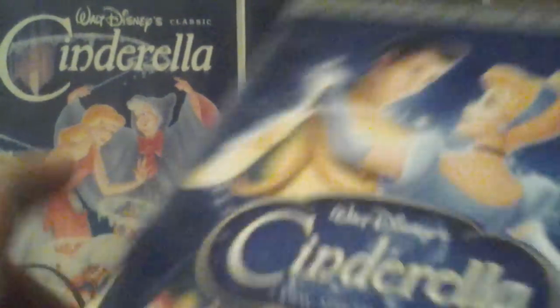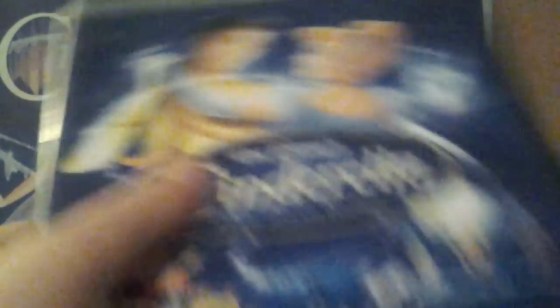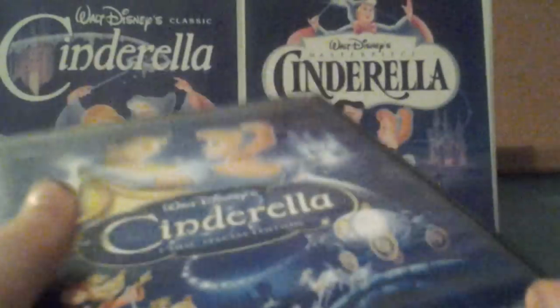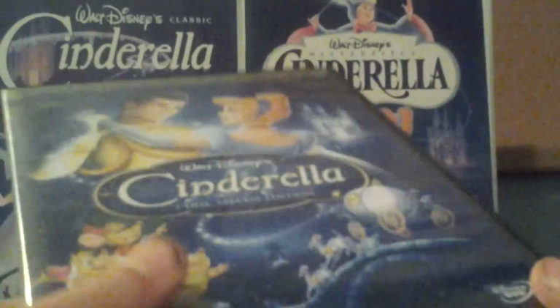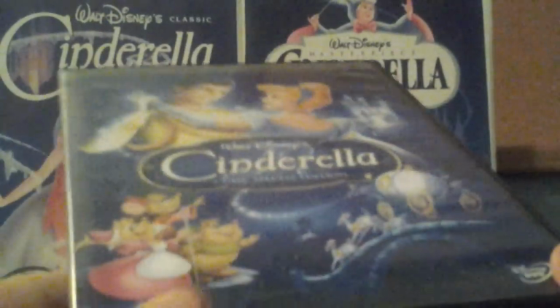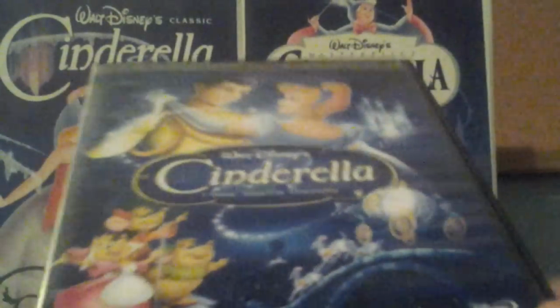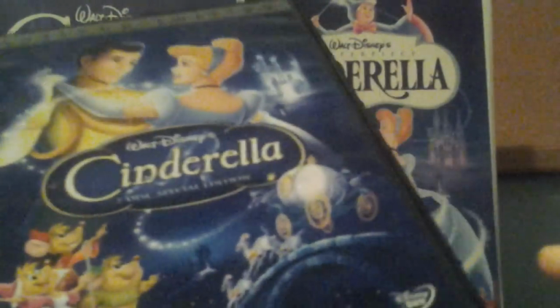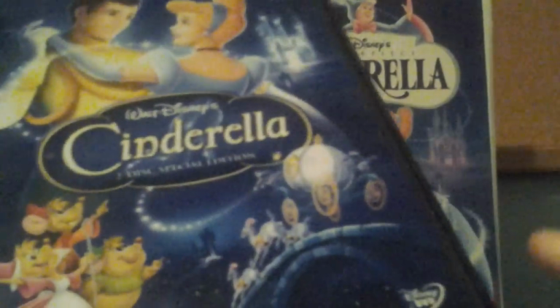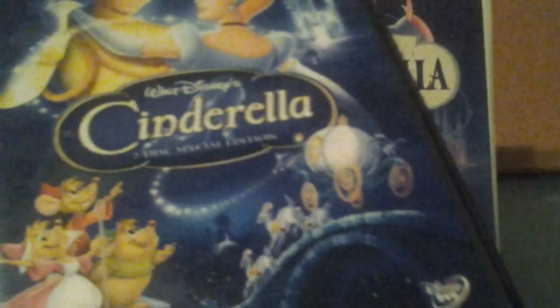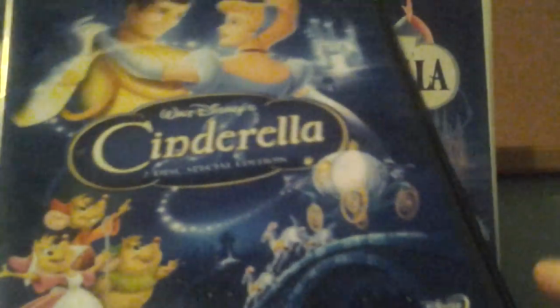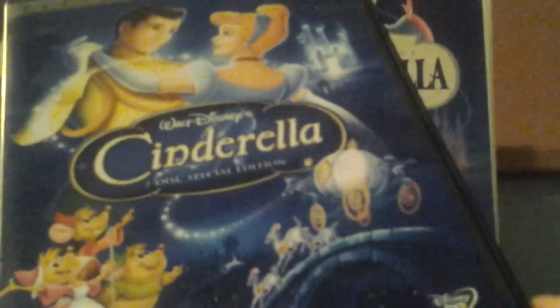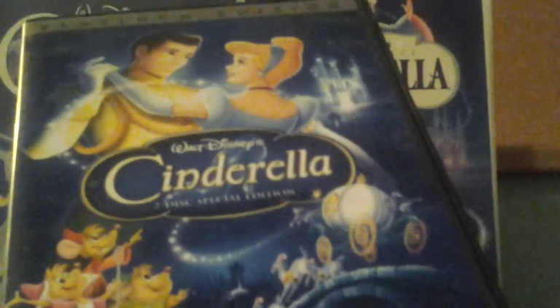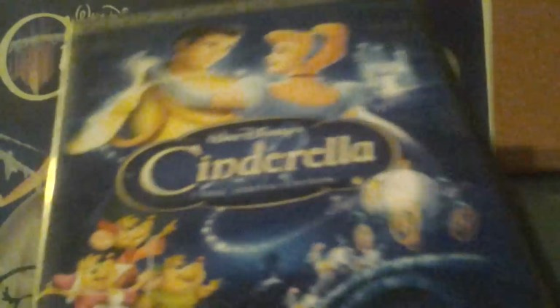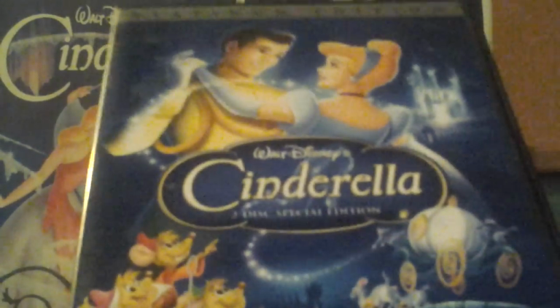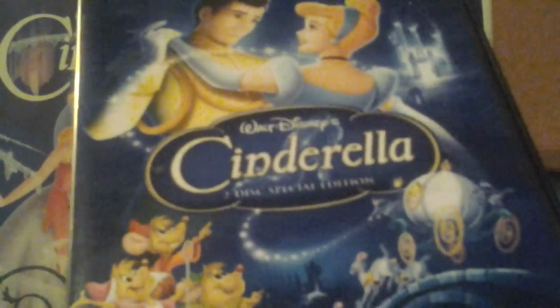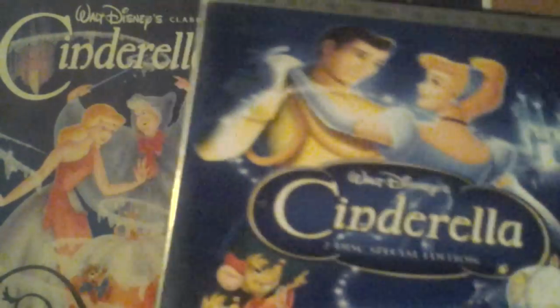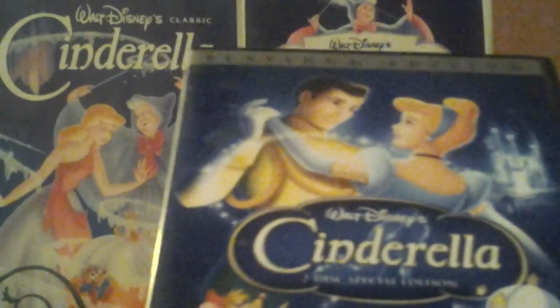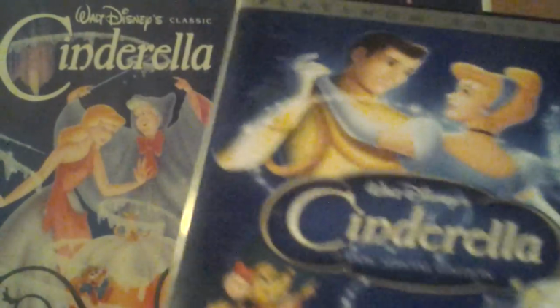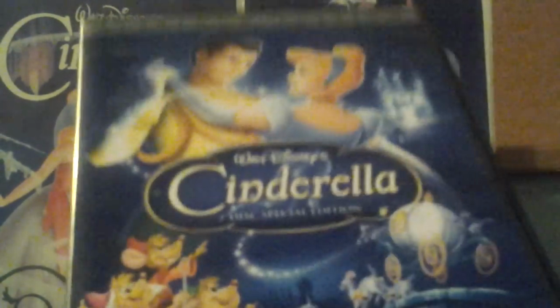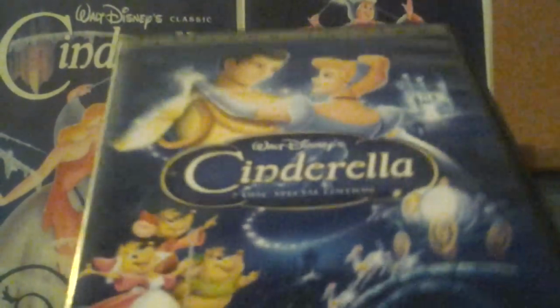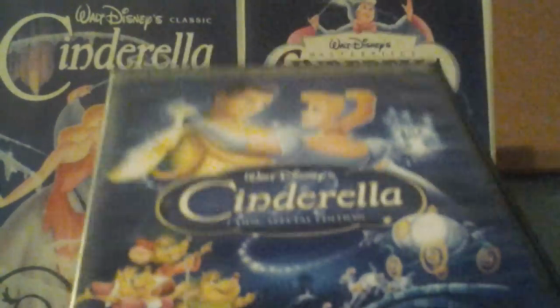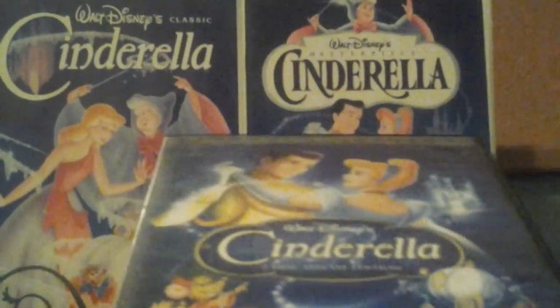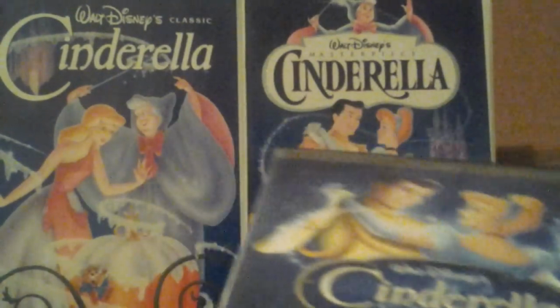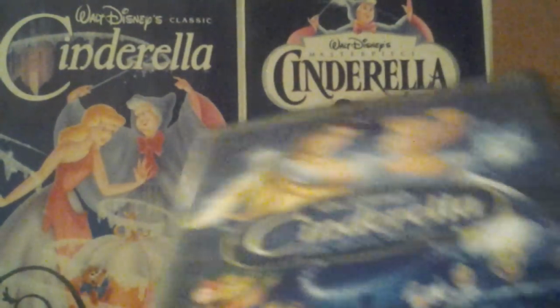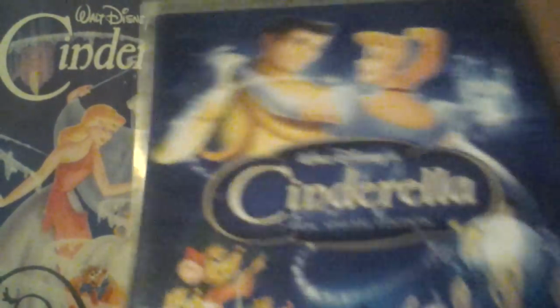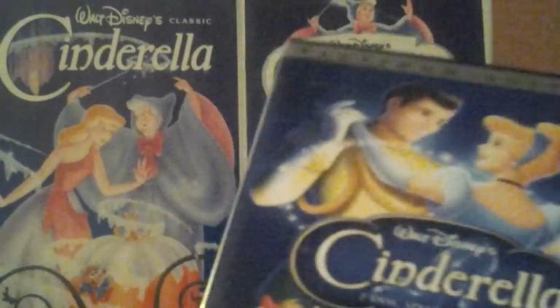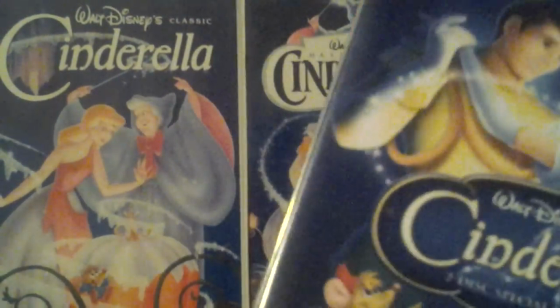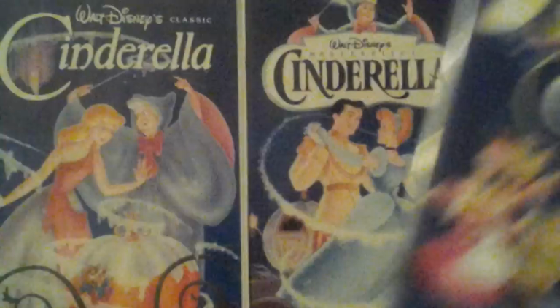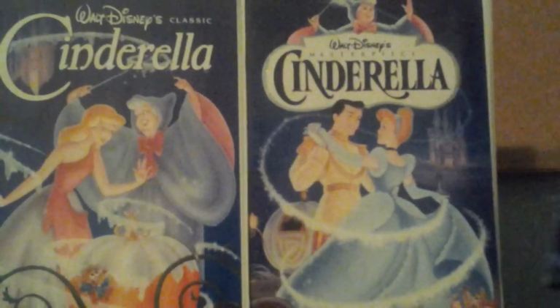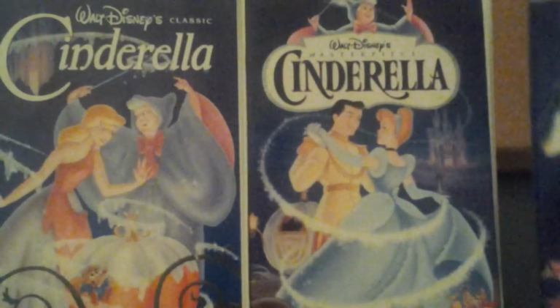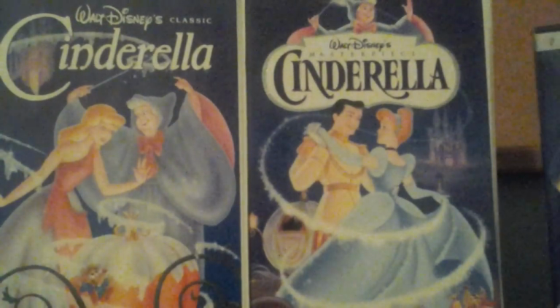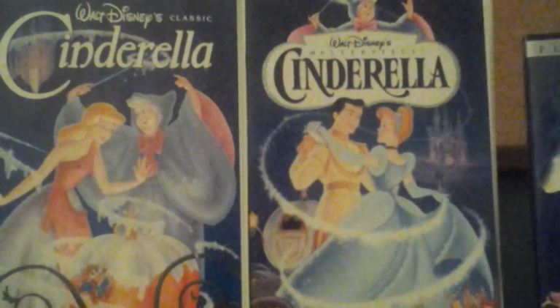The 2005 Platinum Edition DVD of Cinderella went out of print in January of 2008, along with the 2004 Platinum Edition DVD of Aladdin. So there you go on that.